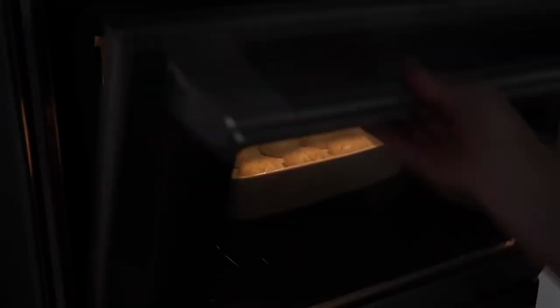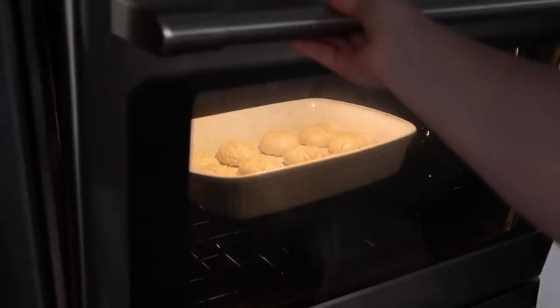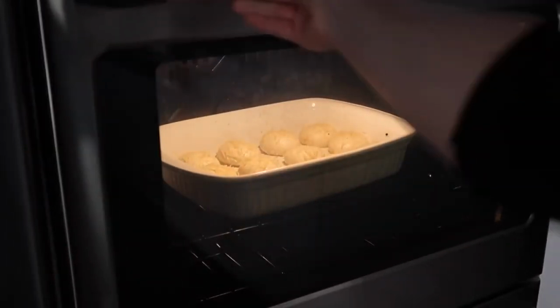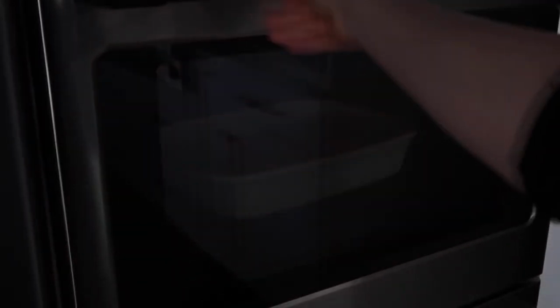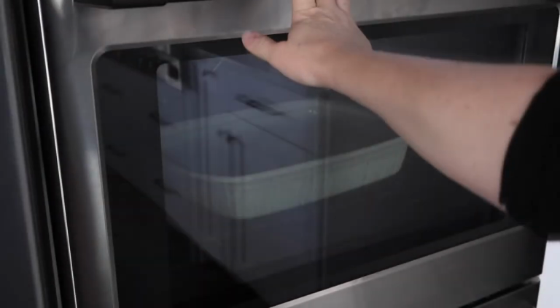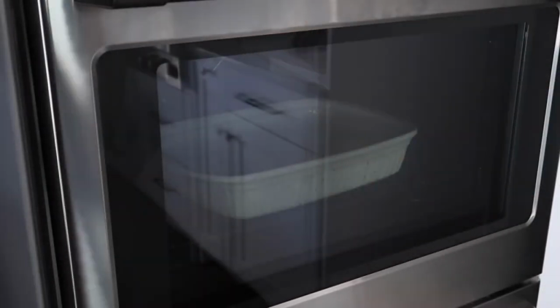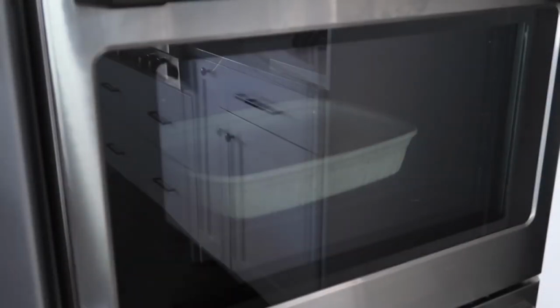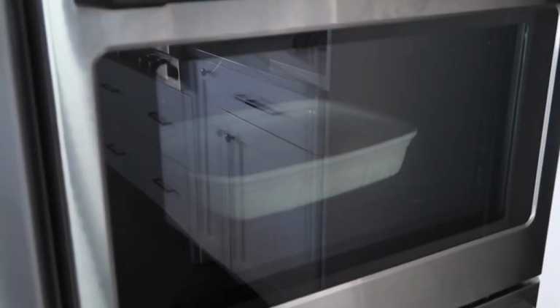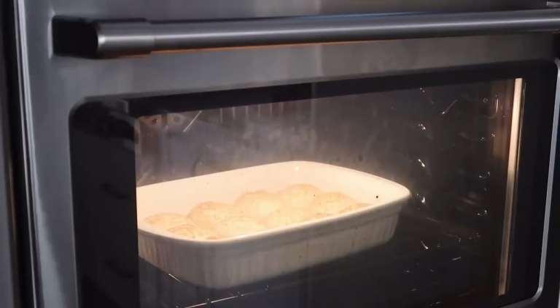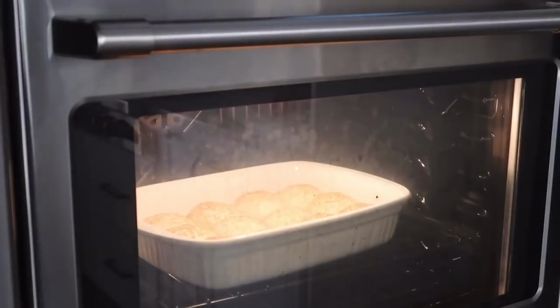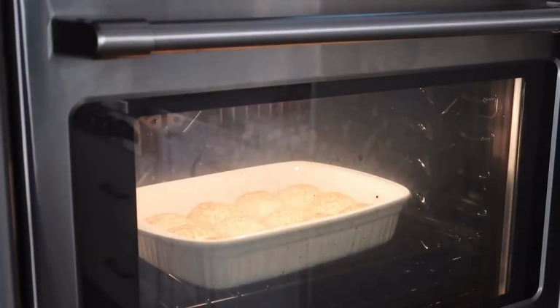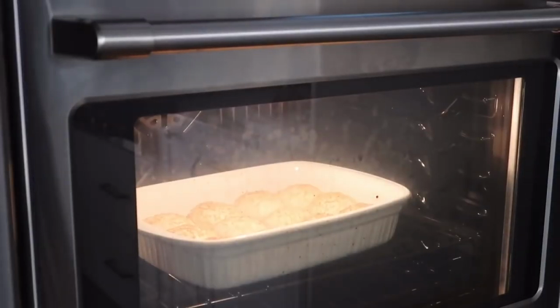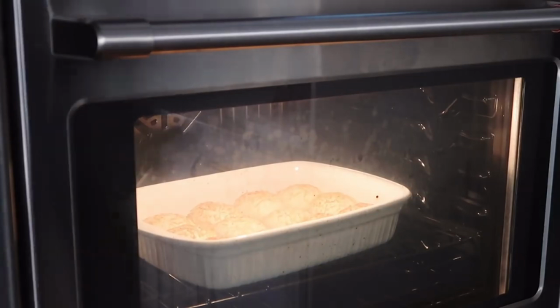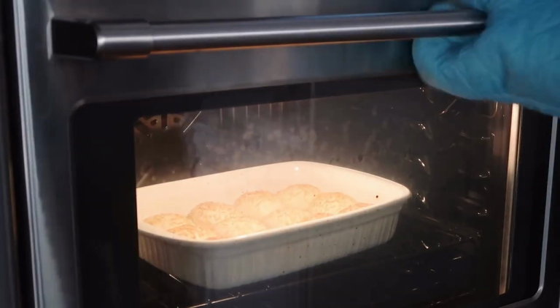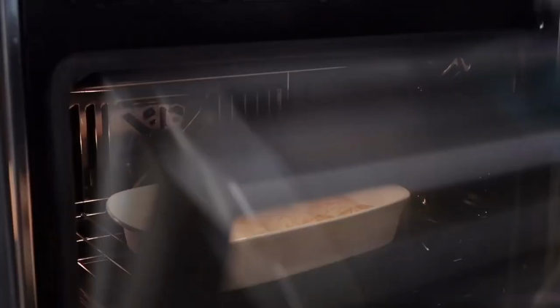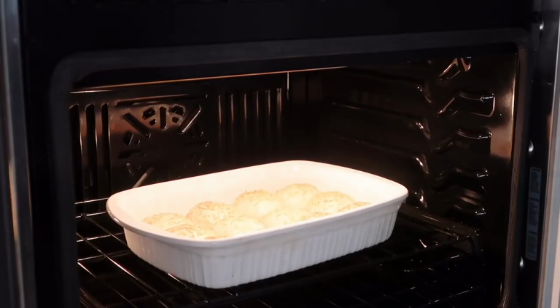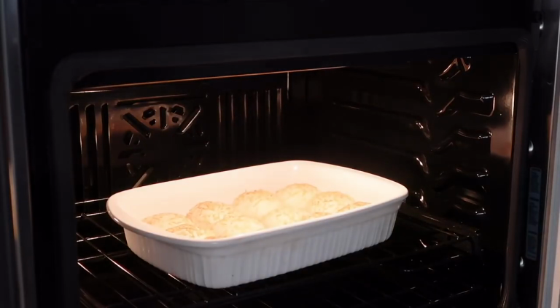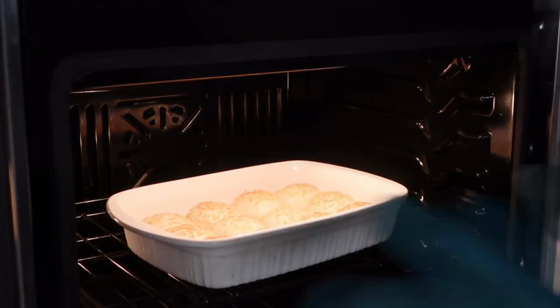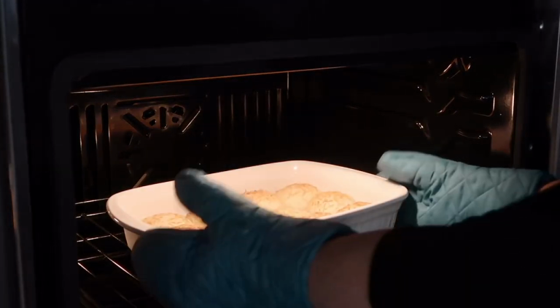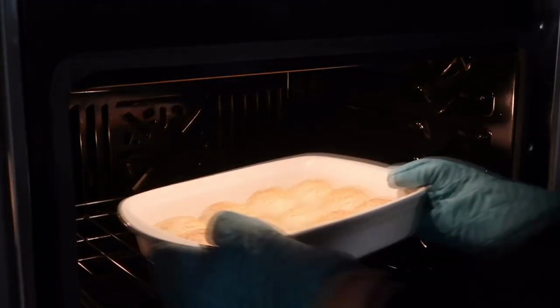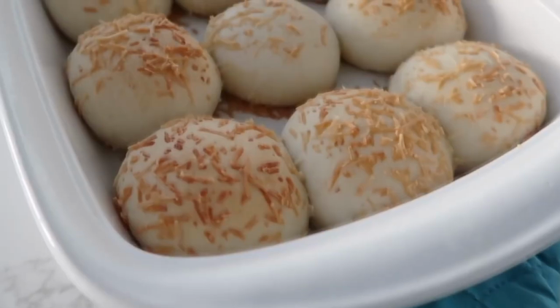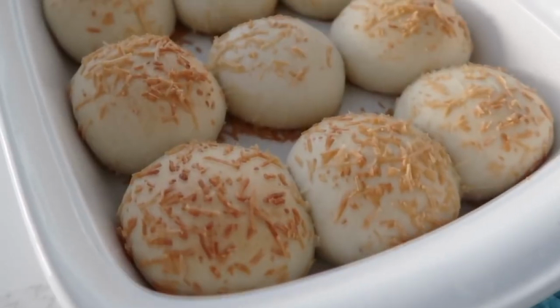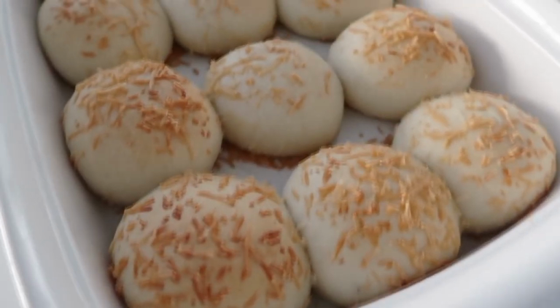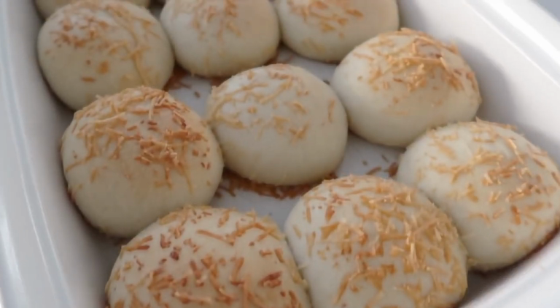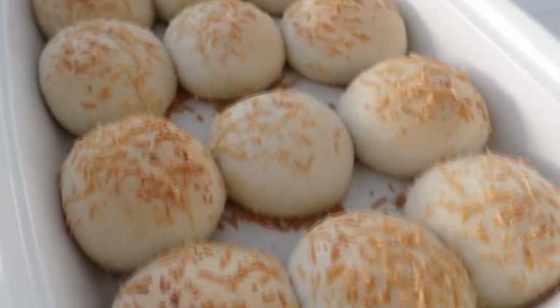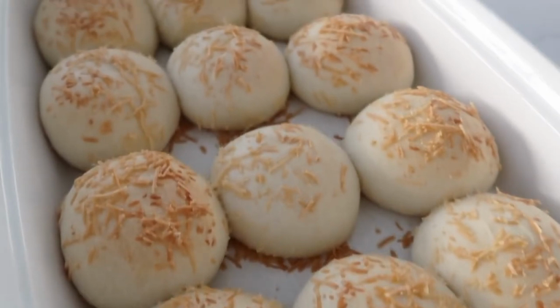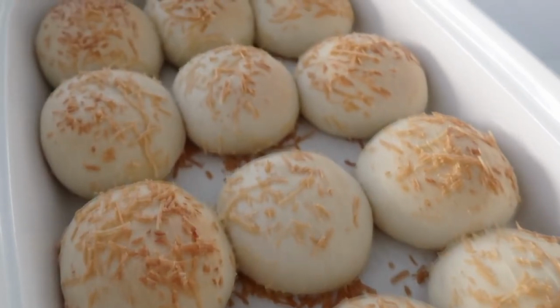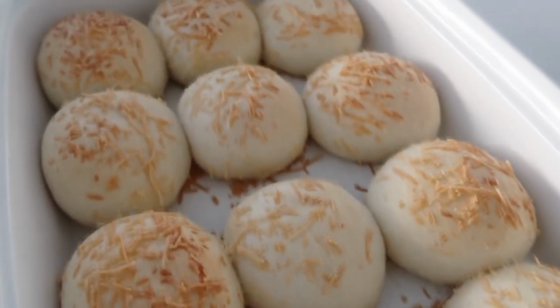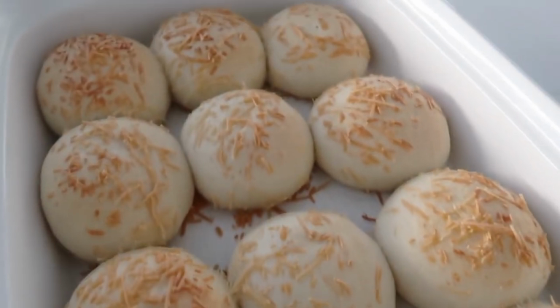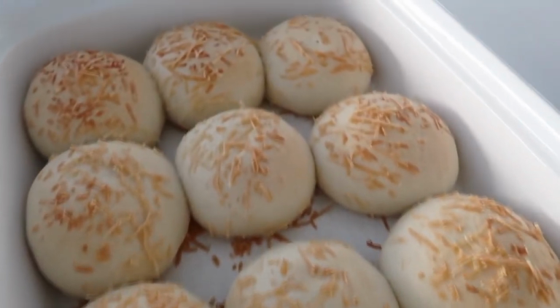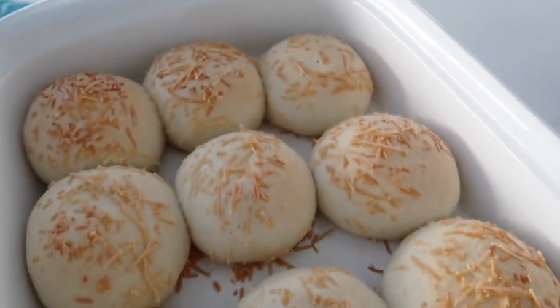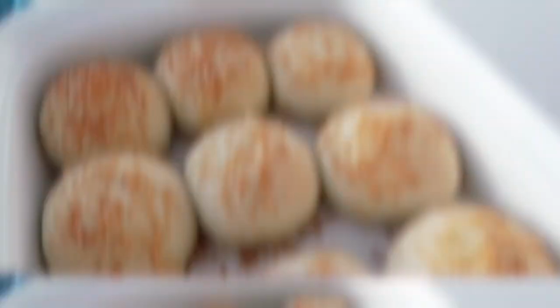Once they are doubled in size, put them in the oven and cook at 350 degrees for about 15 minutes or until they are golden brown on top. I like to serve these with just a little bit of butter — it's the perfect side dish.